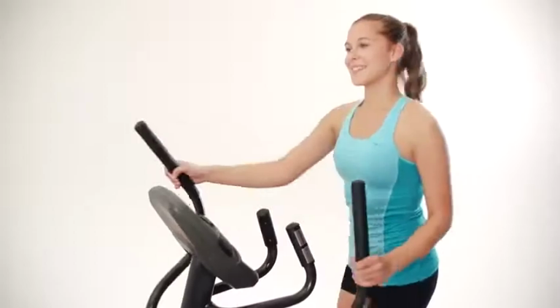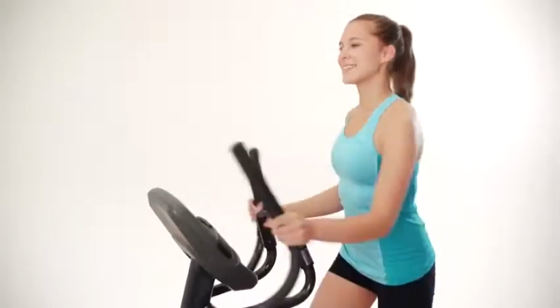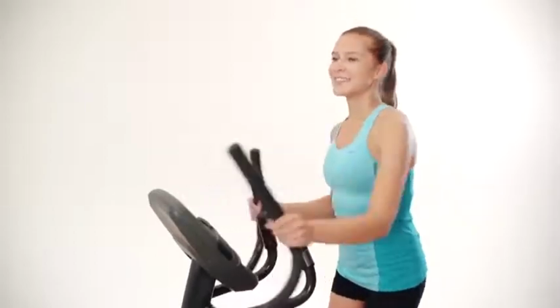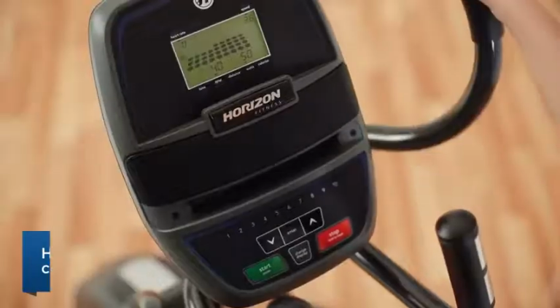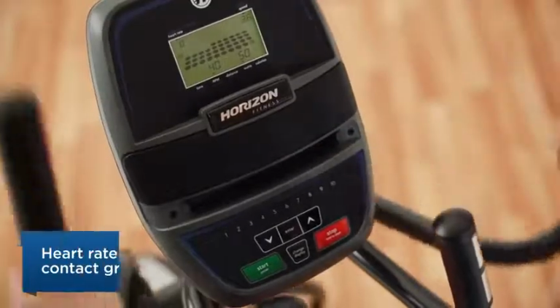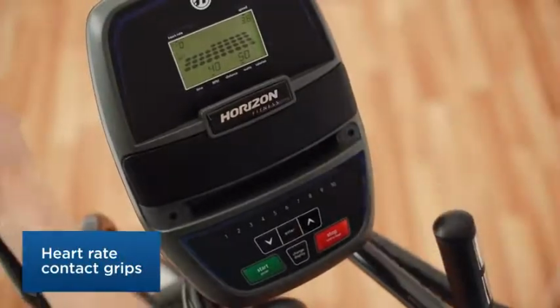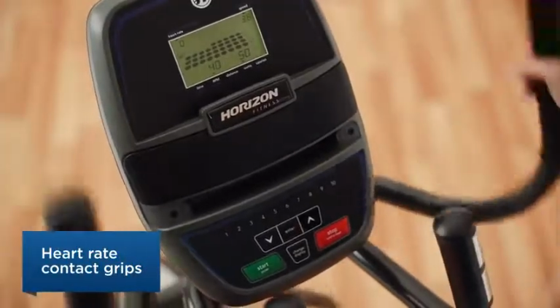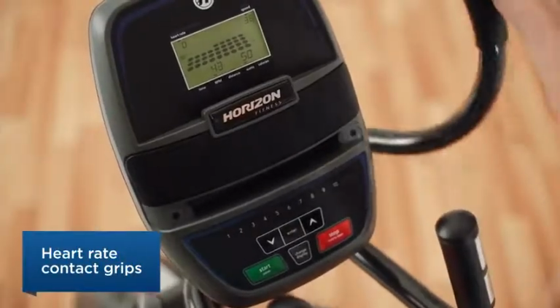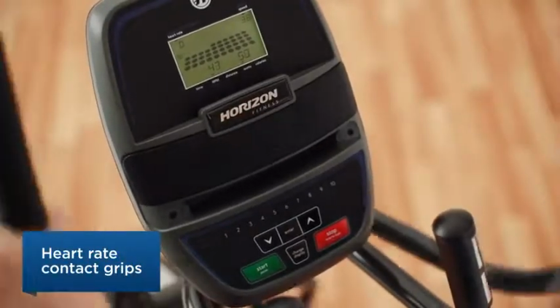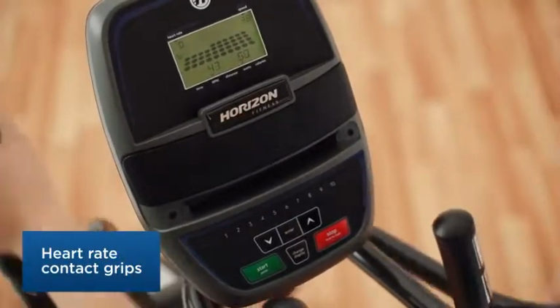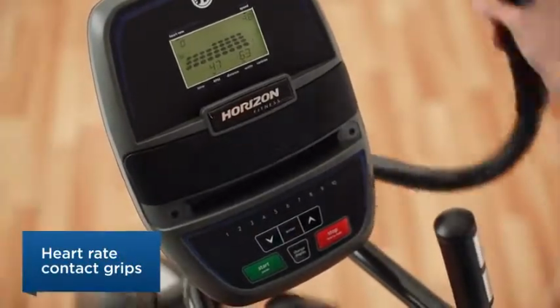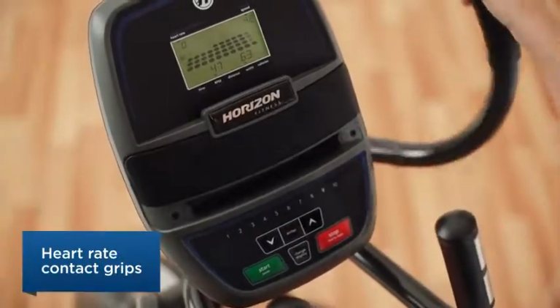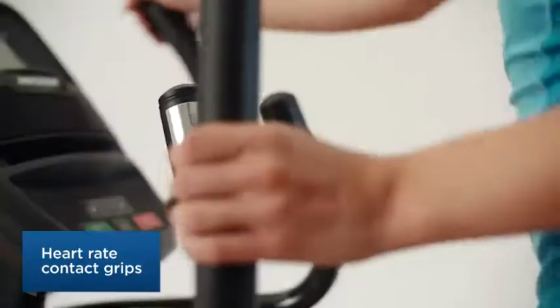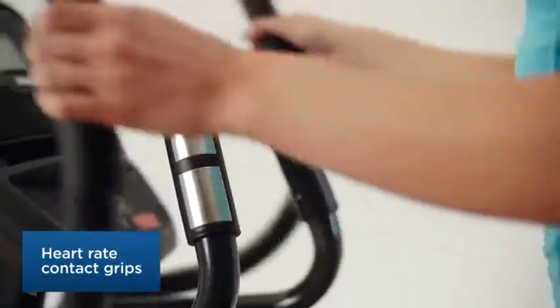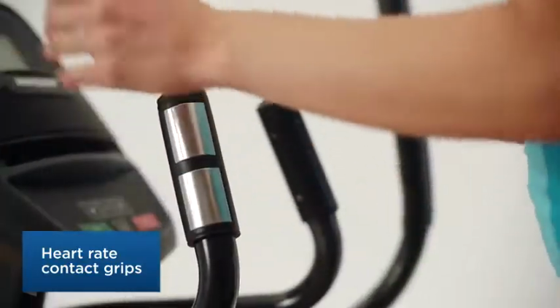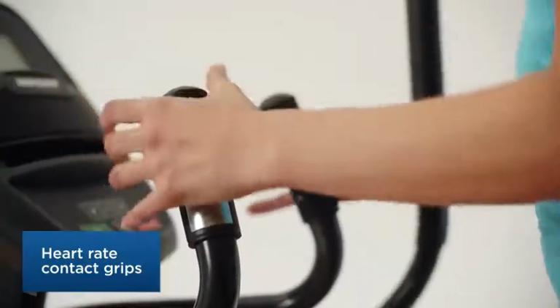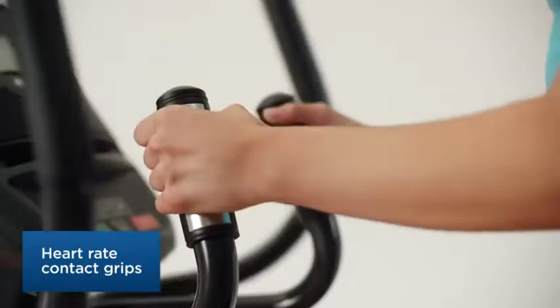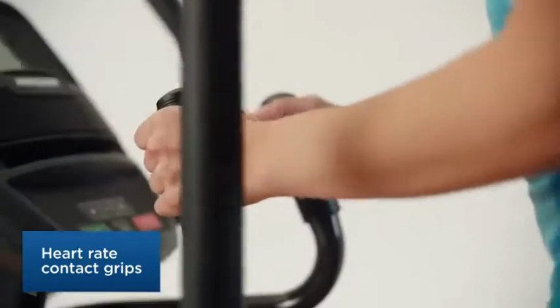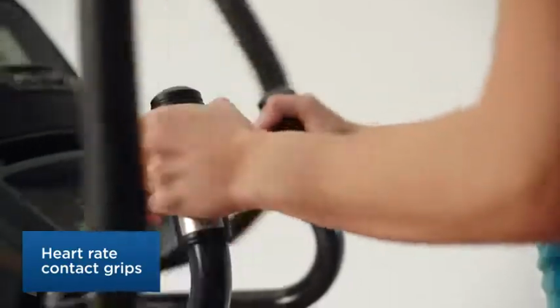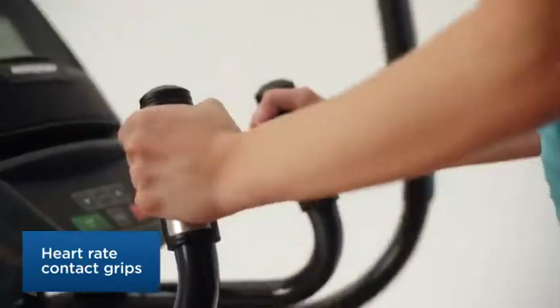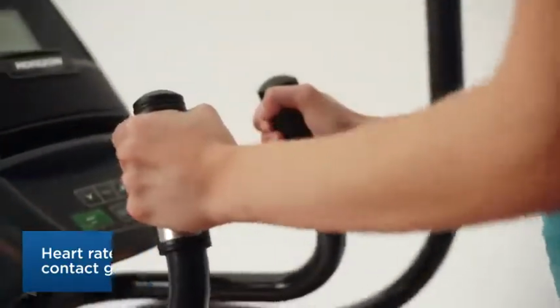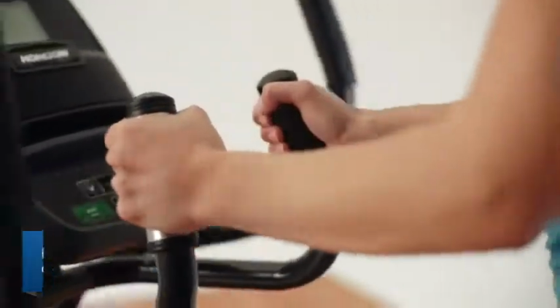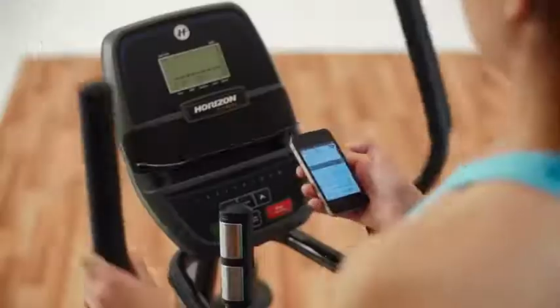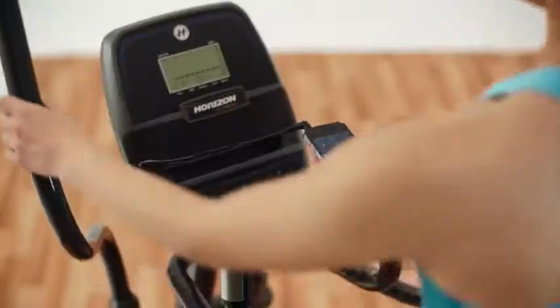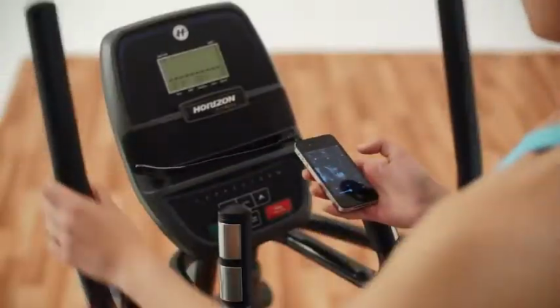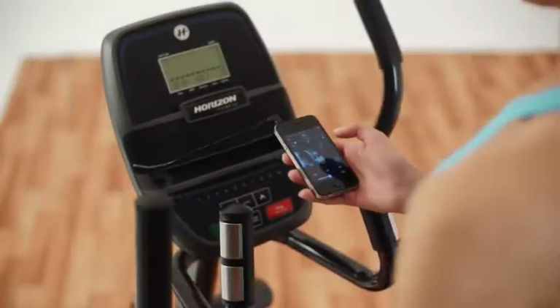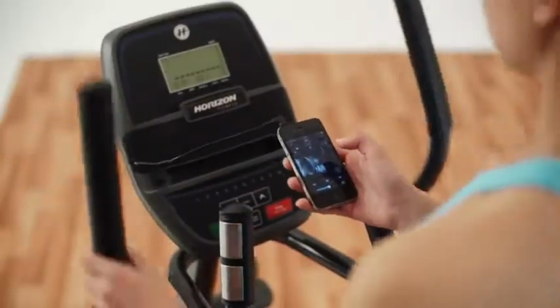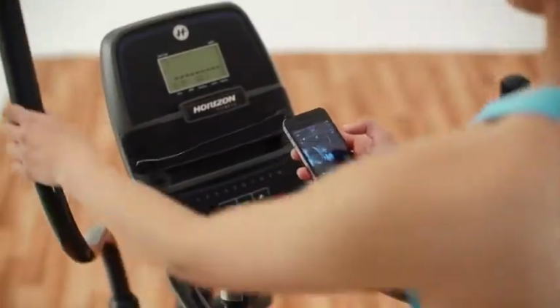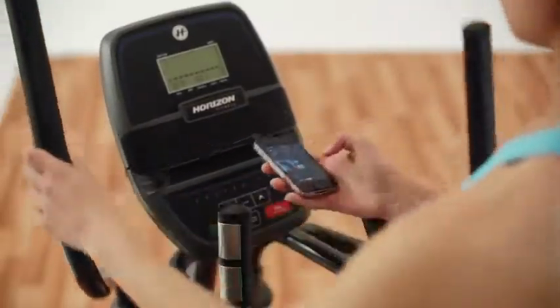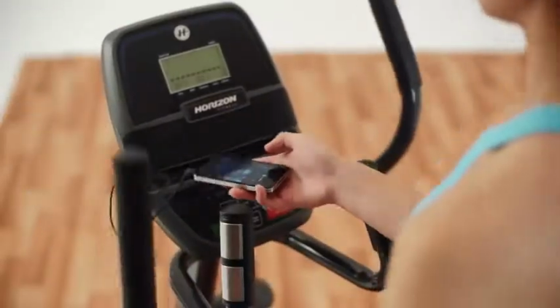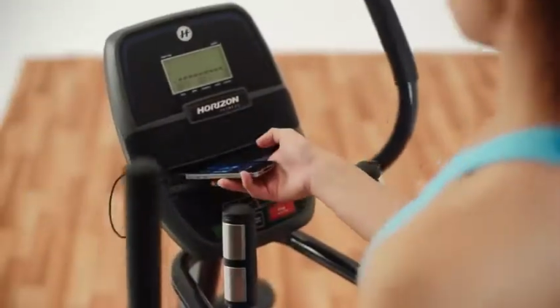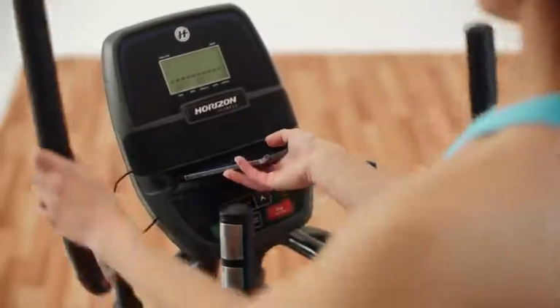The easy-to-read display makes it simple to track your calories burned and your heart rate. And the audio input lets you use your favorite music to drive the pace of your workout.